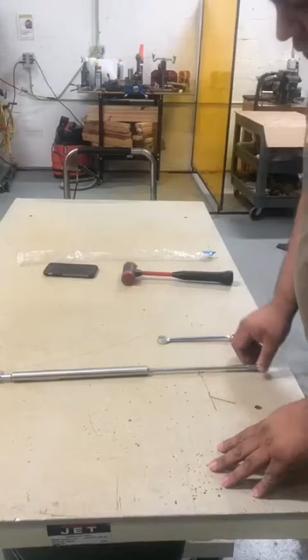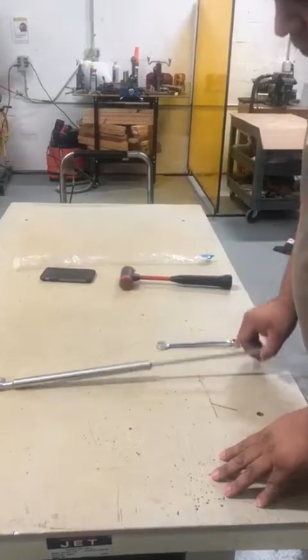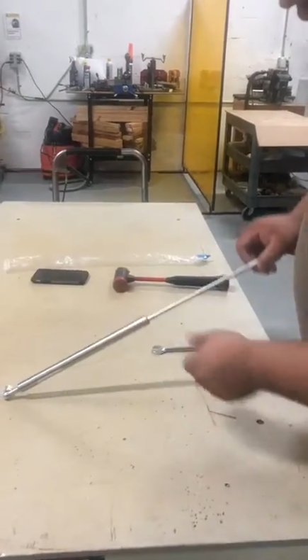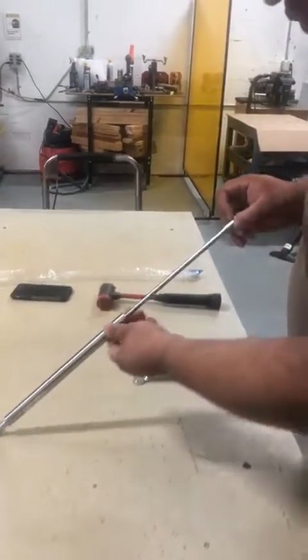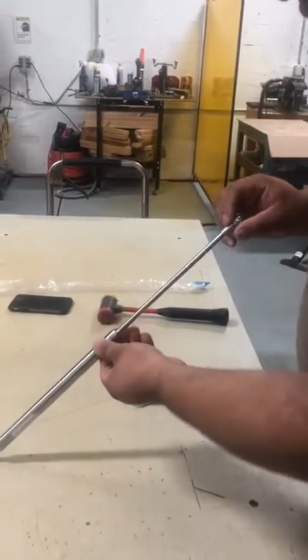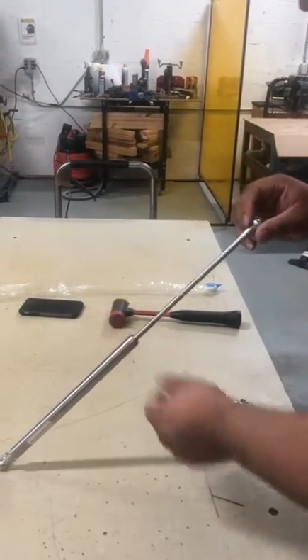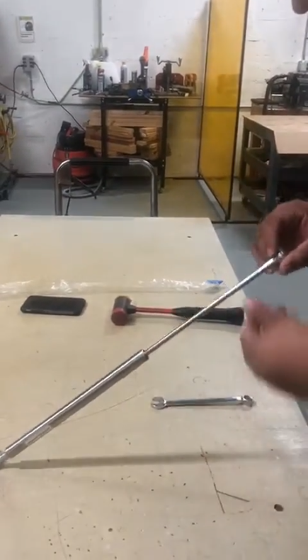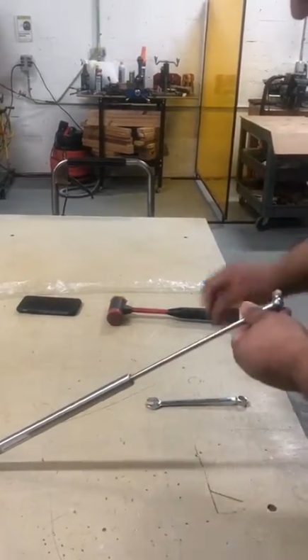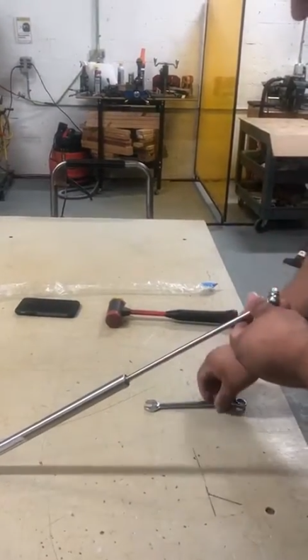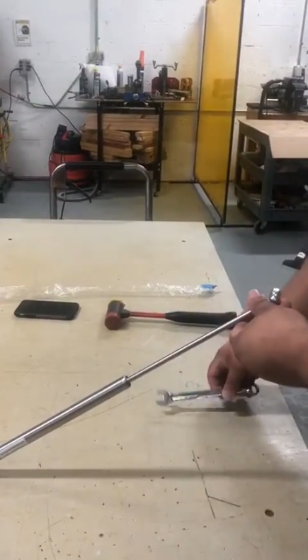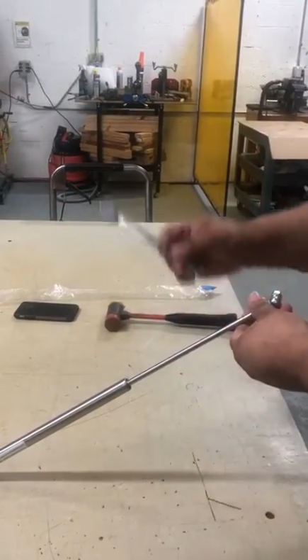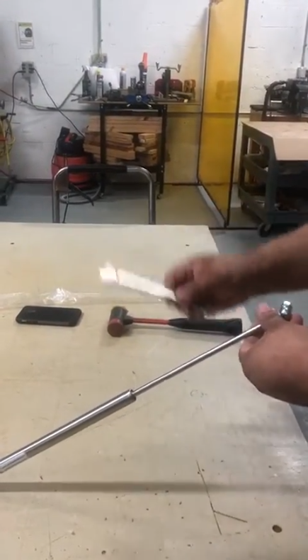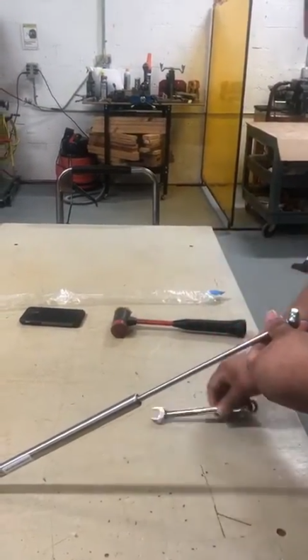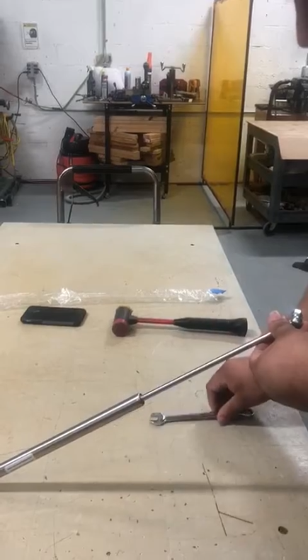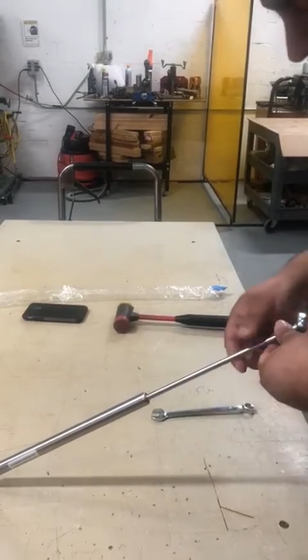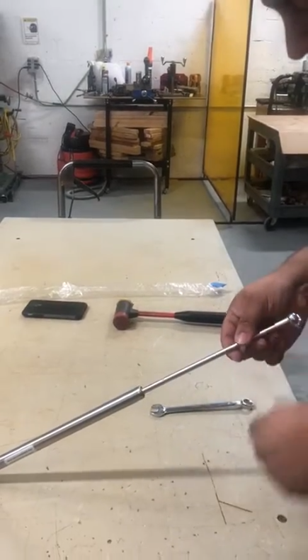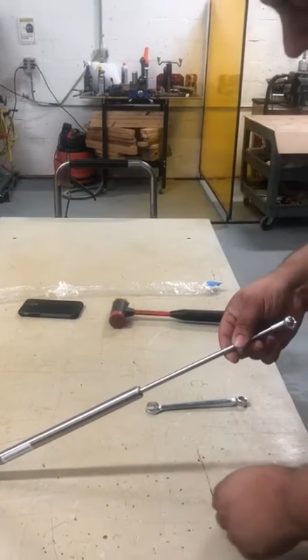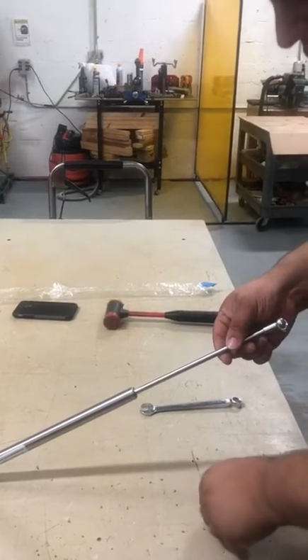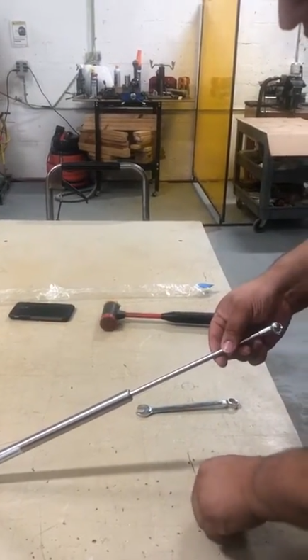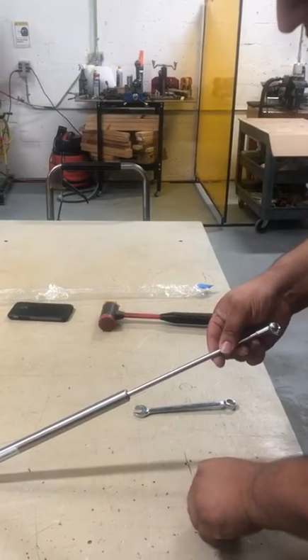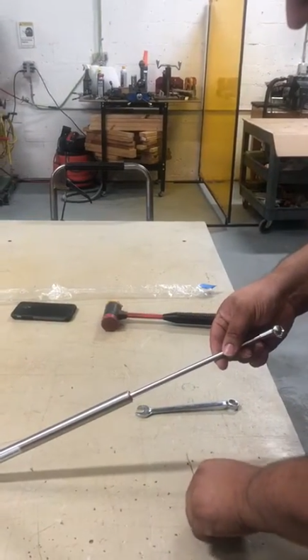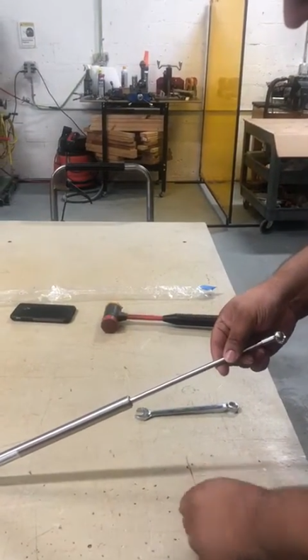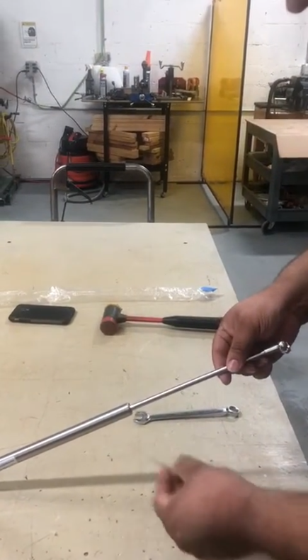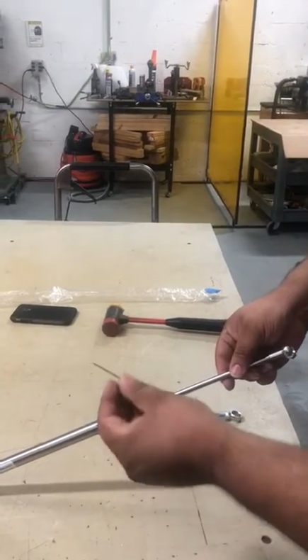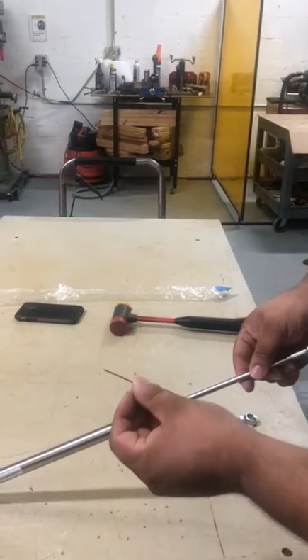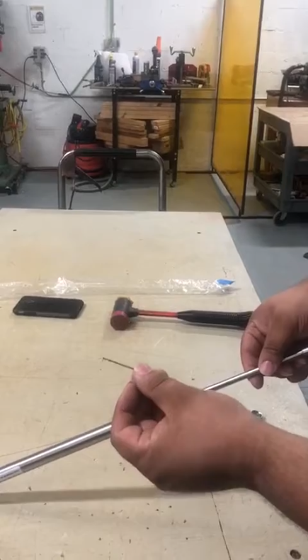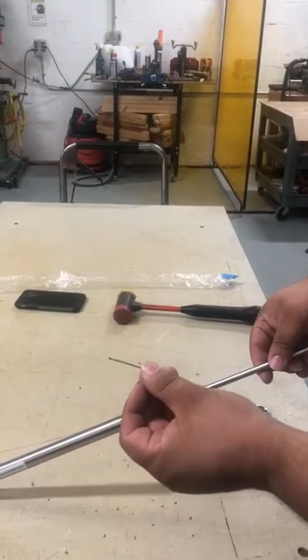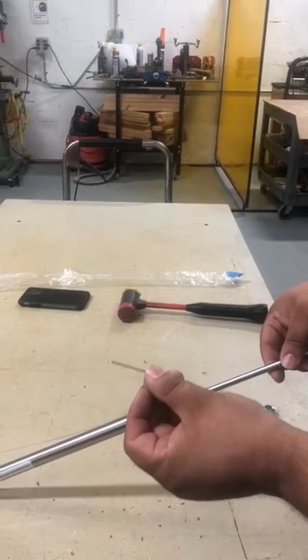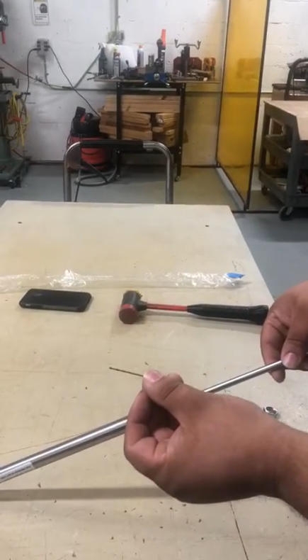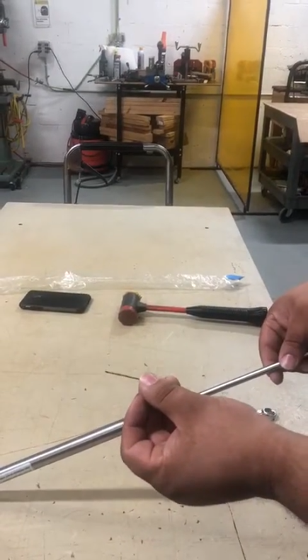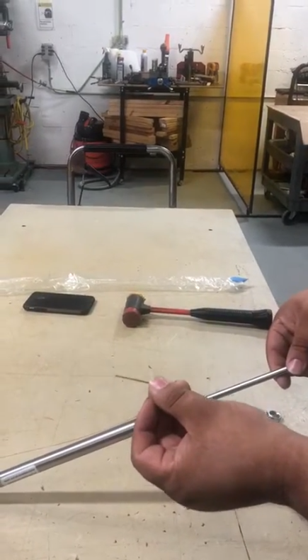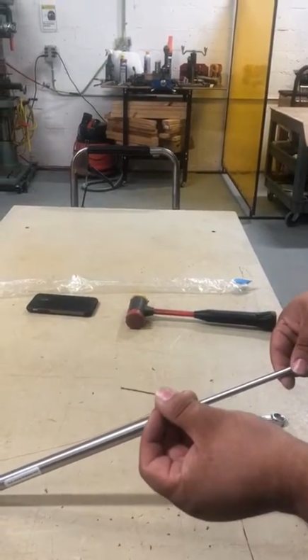To remove the gas from the gas spring, you will need a 9/16 wrench and a 1/16-inch thick piece. In this case, I'm going to use a drill bit.